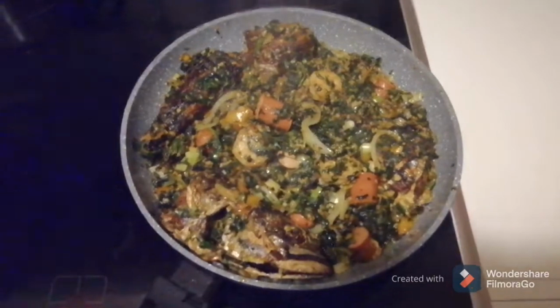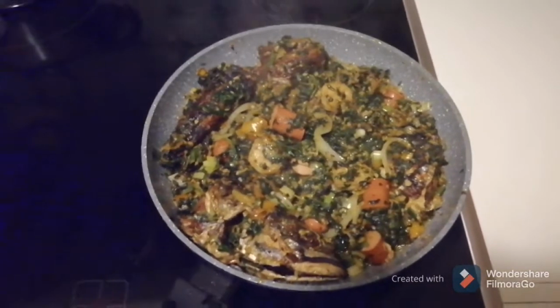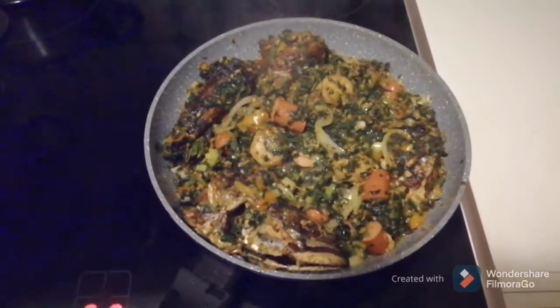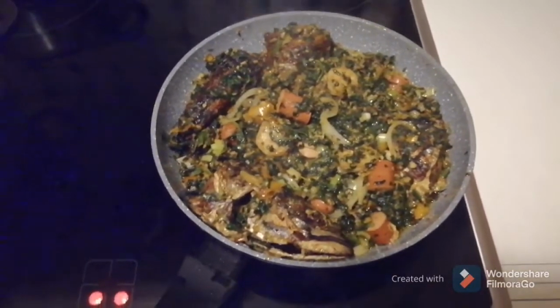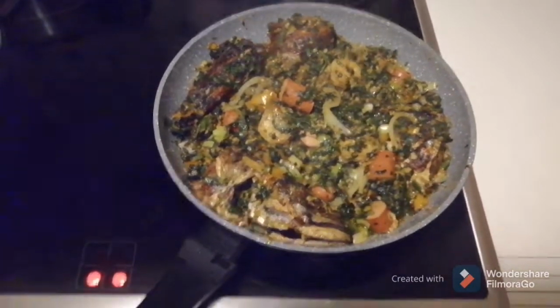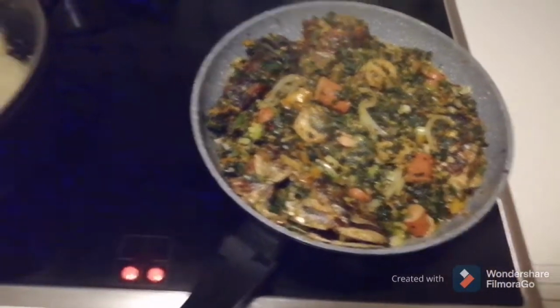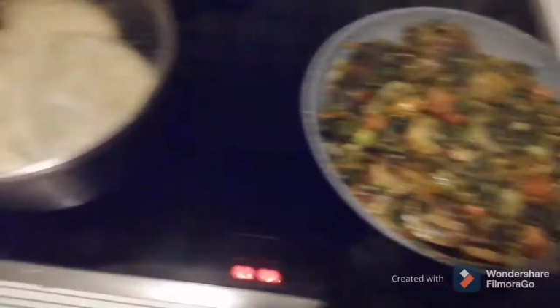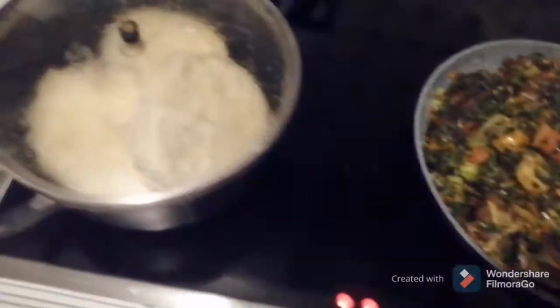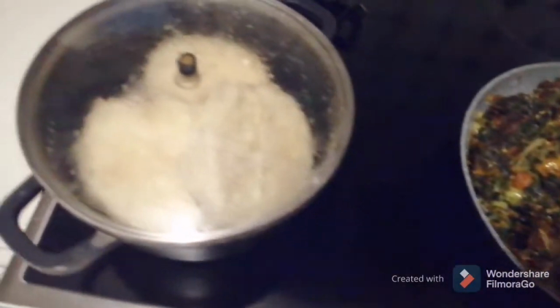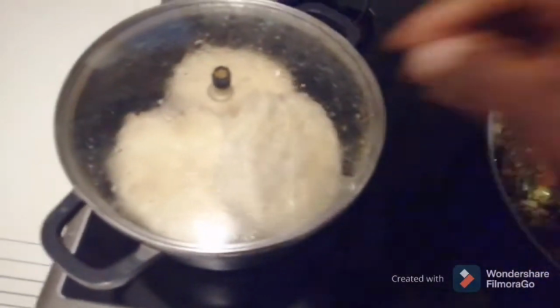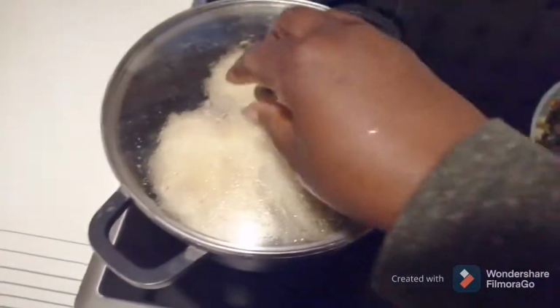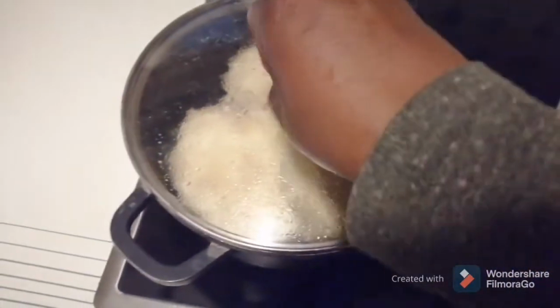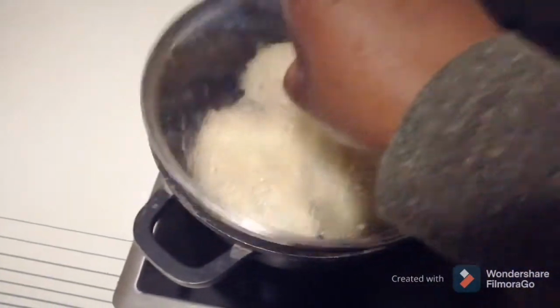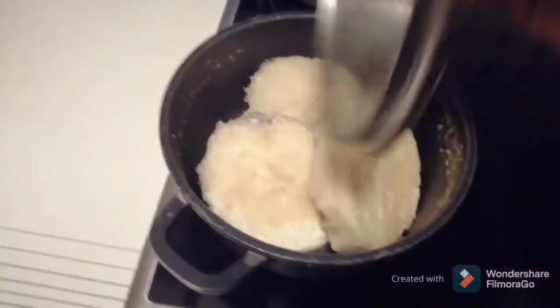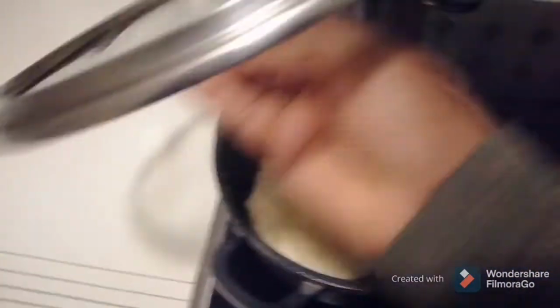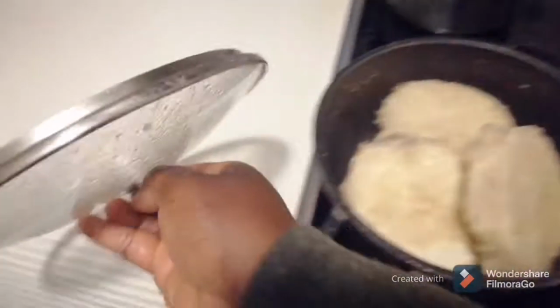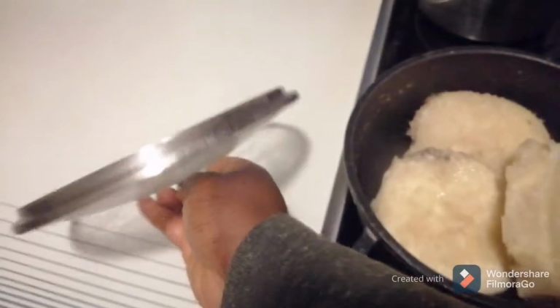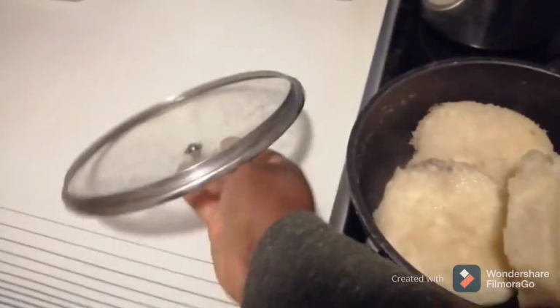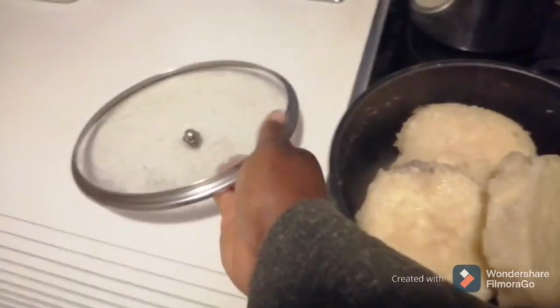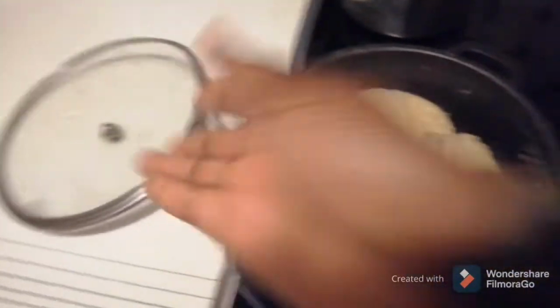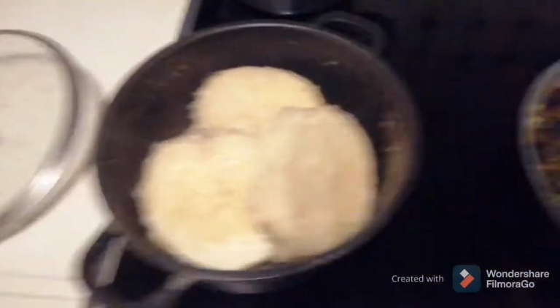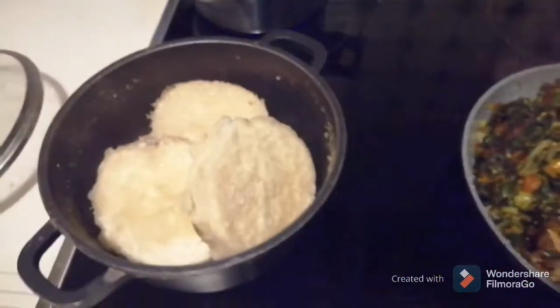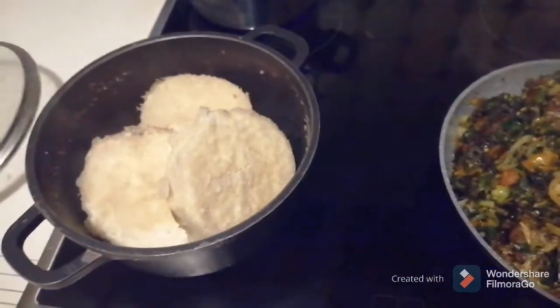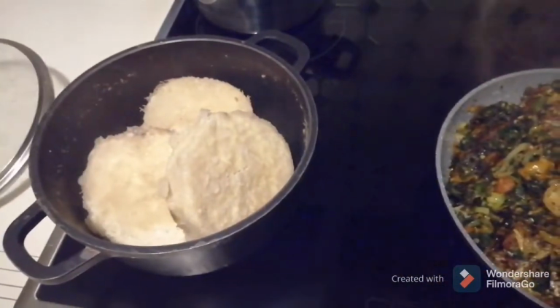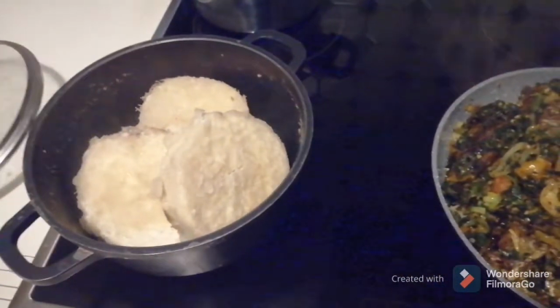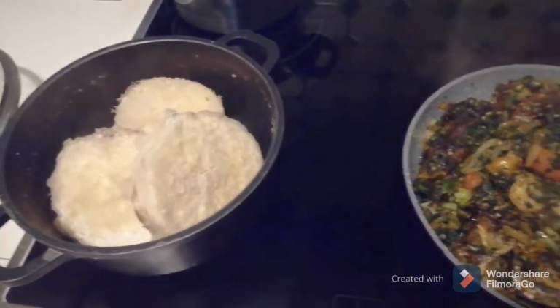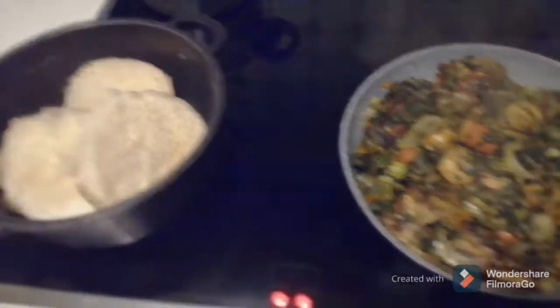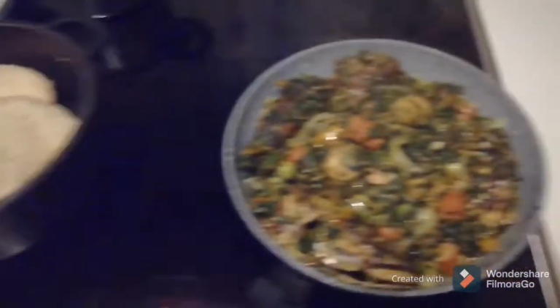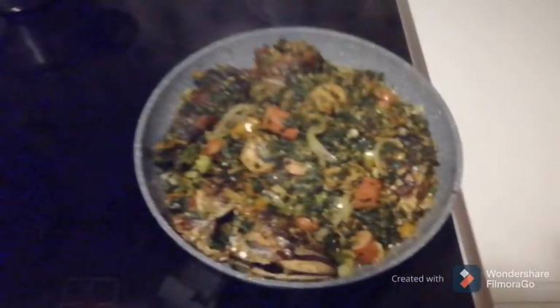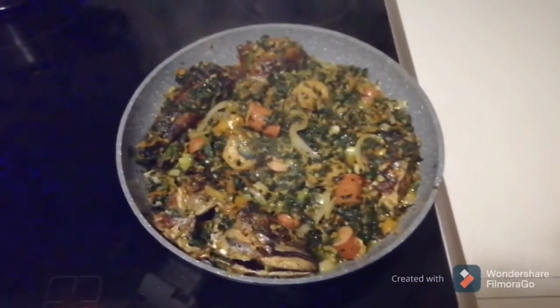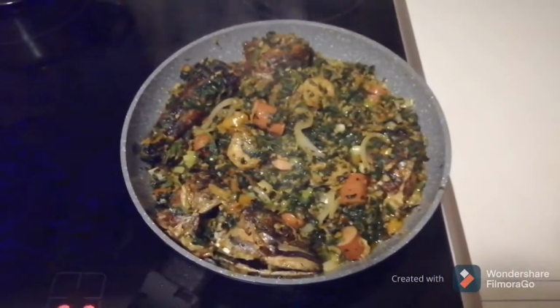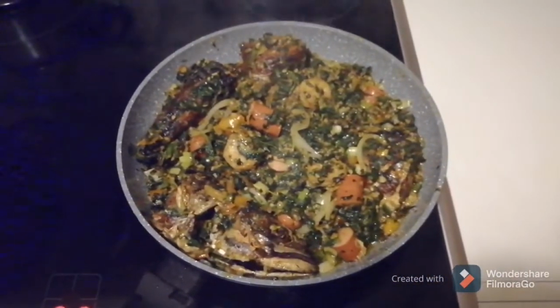I'm adding the last sliced onions and the spring onions. Here is the yam and here is the sauce.